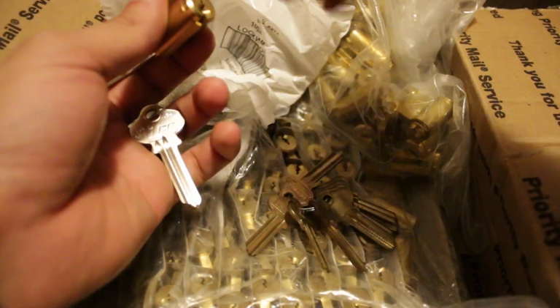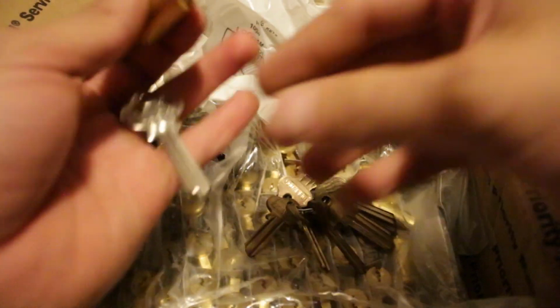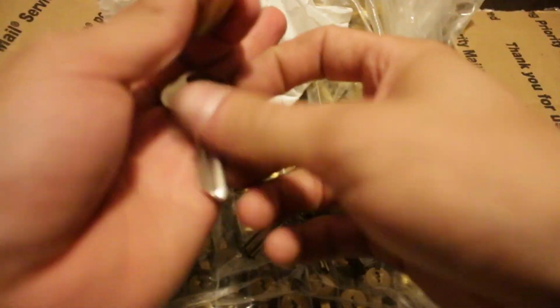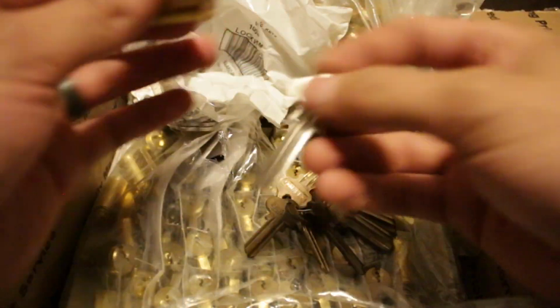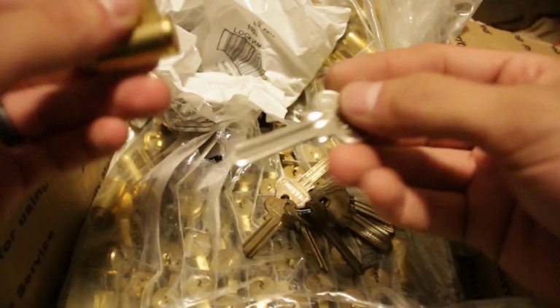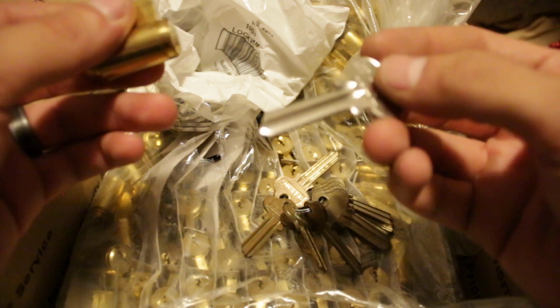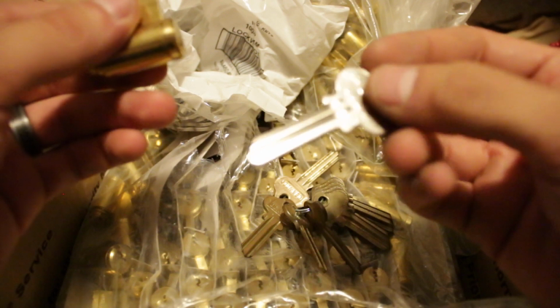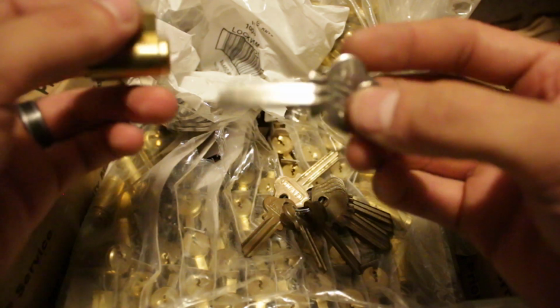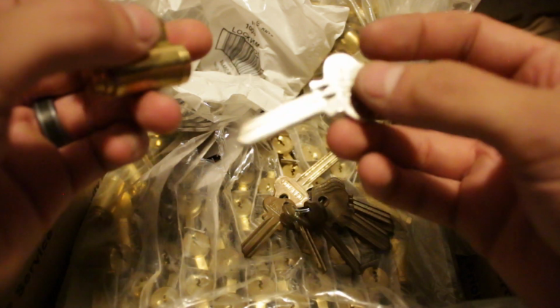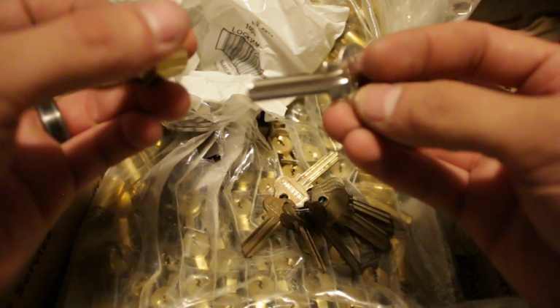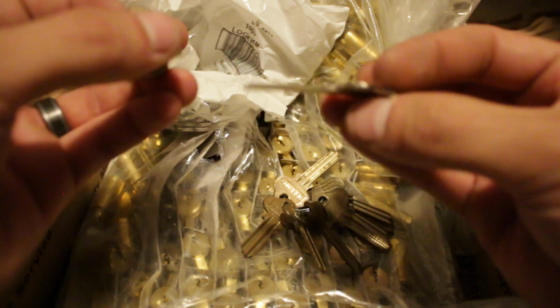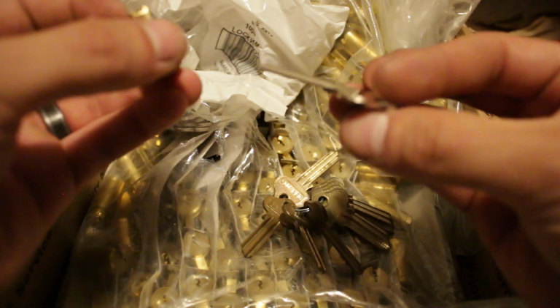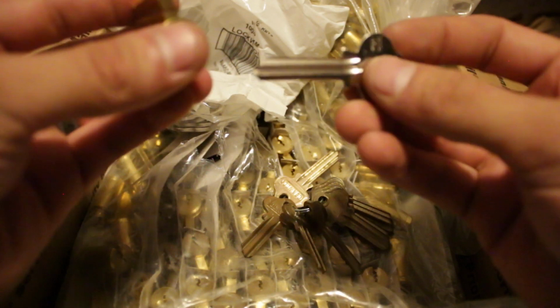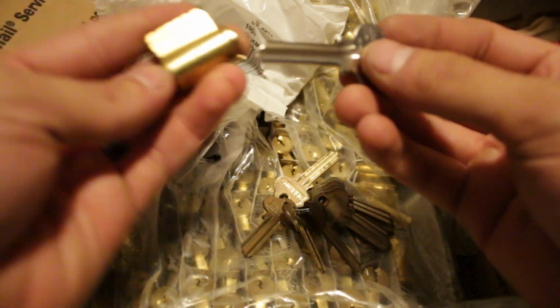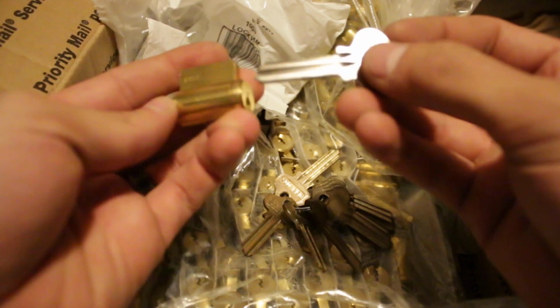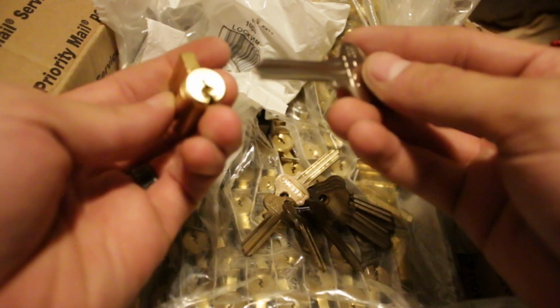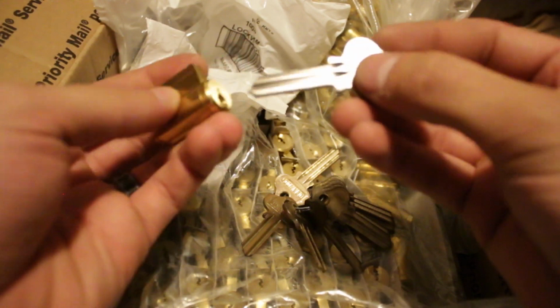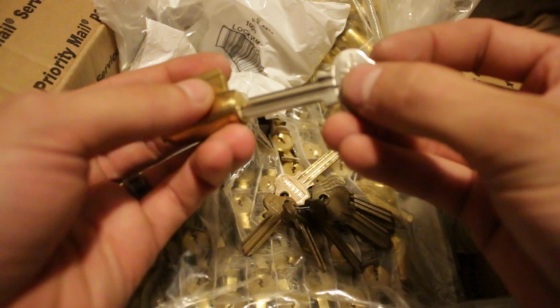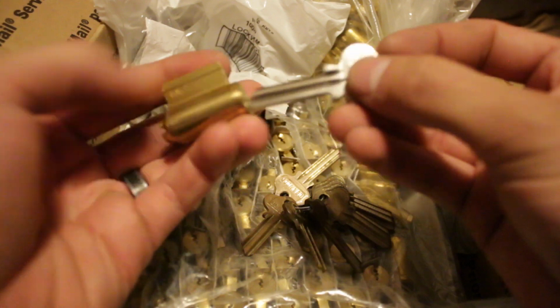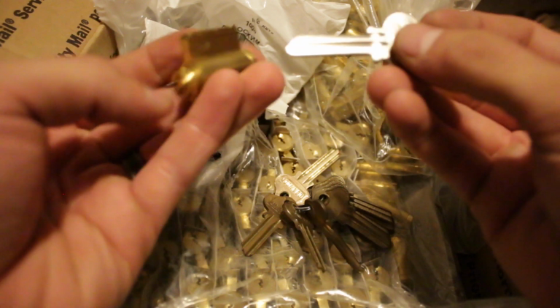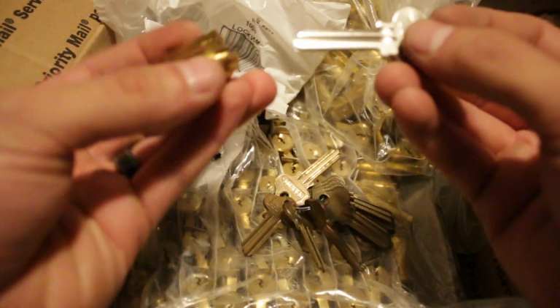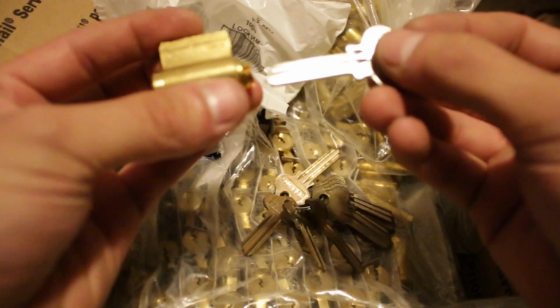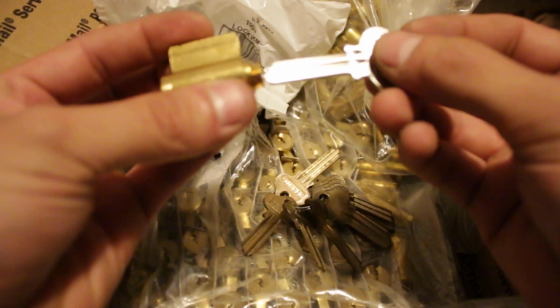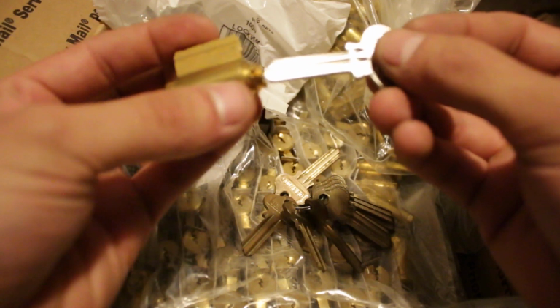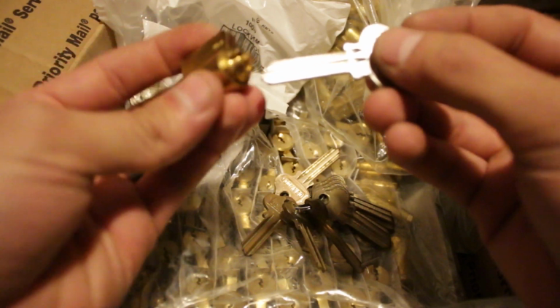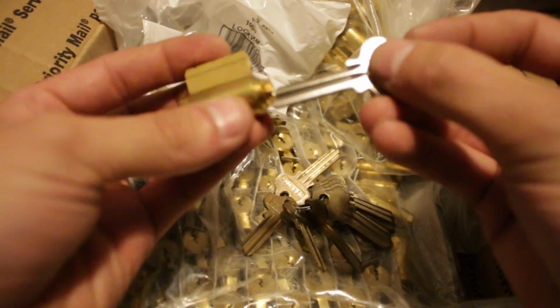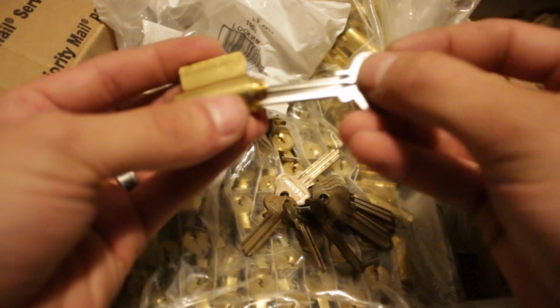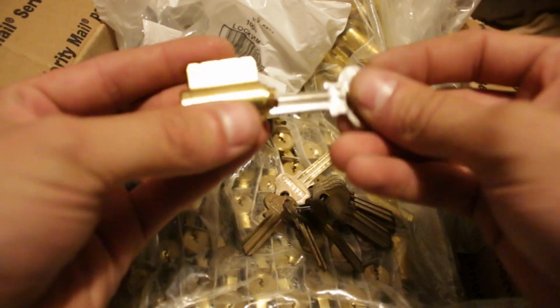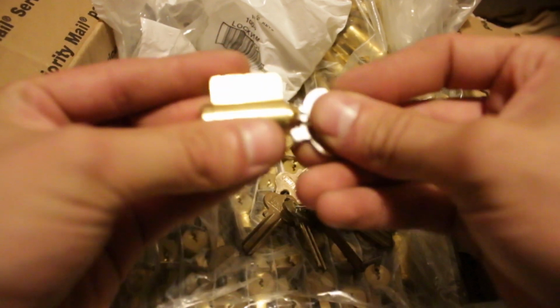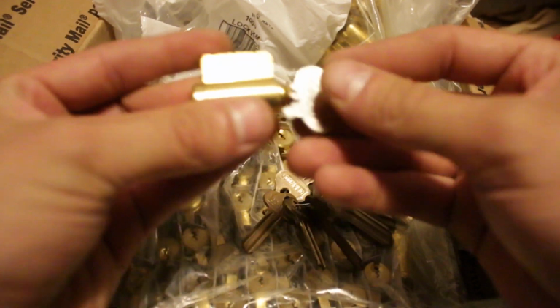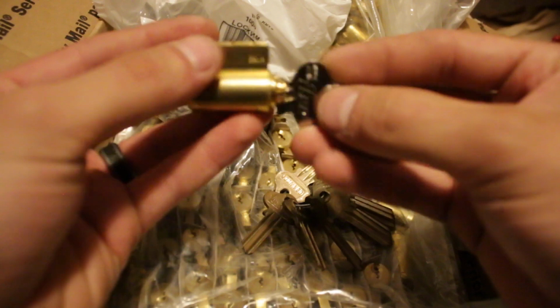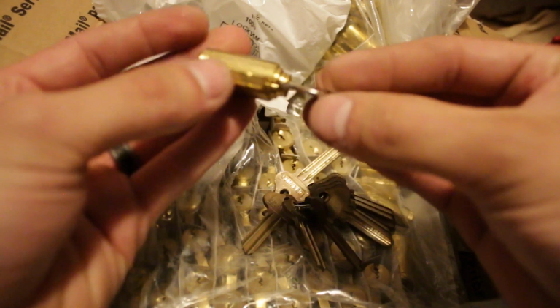But as it turns out, I messed up and I bought the exact reverse.